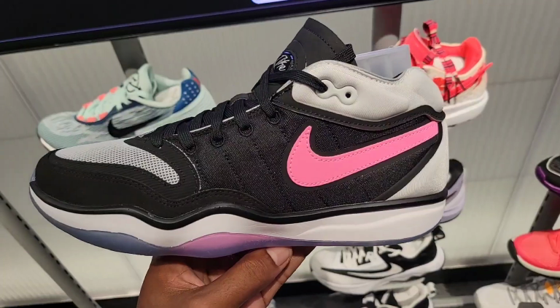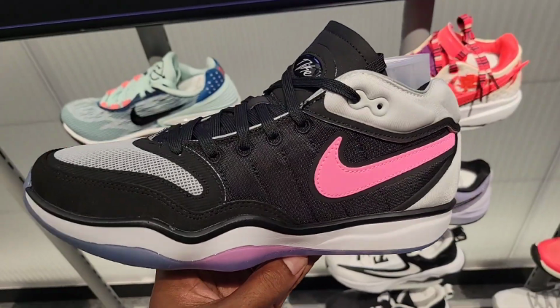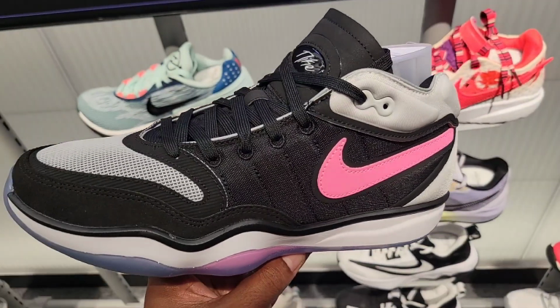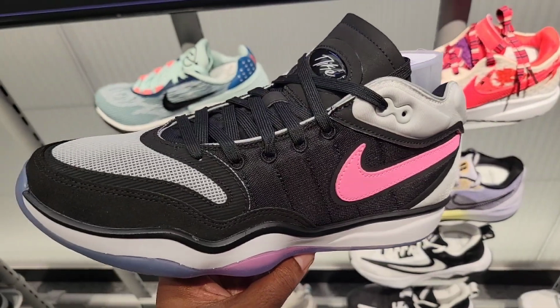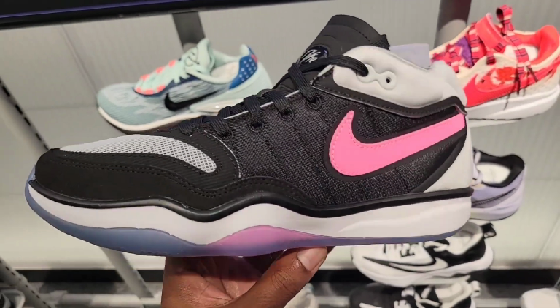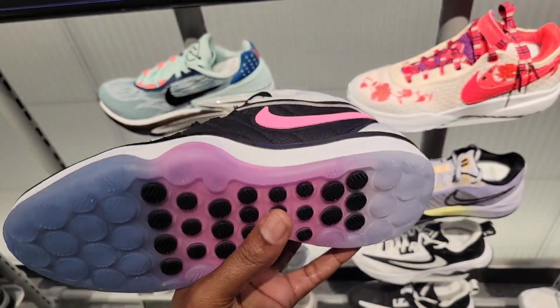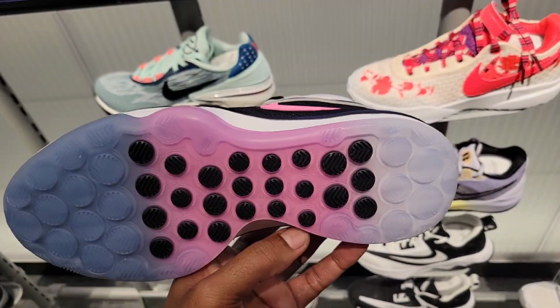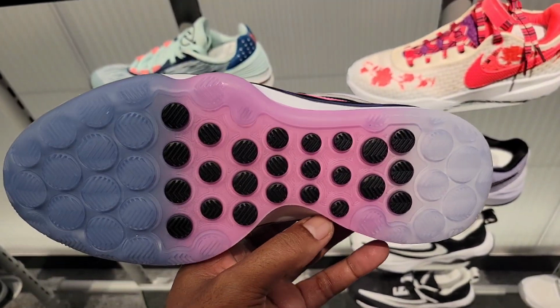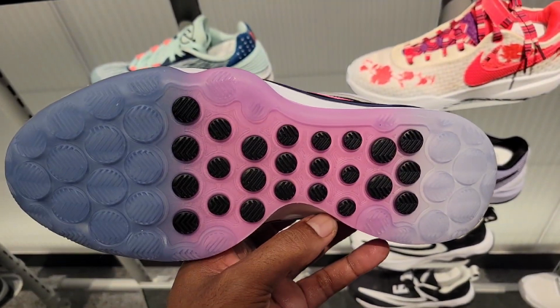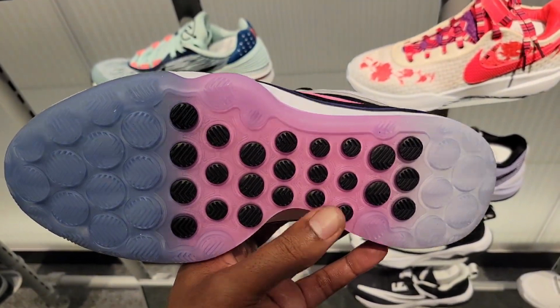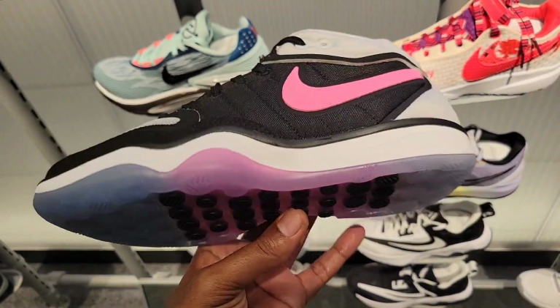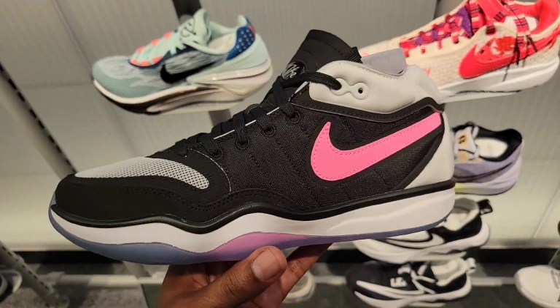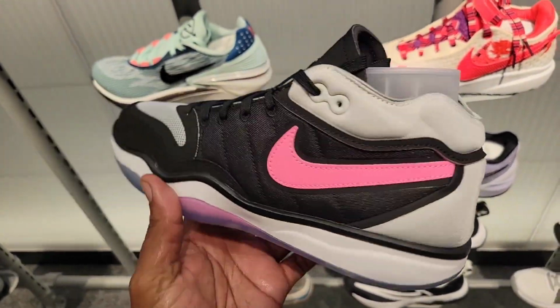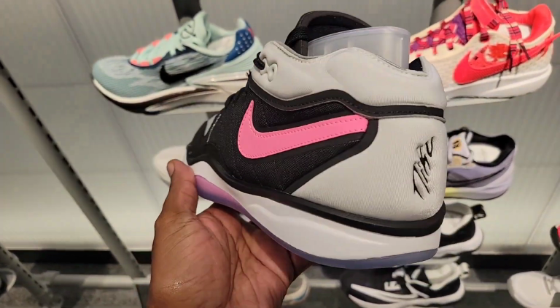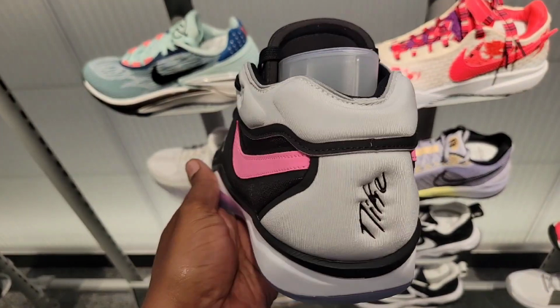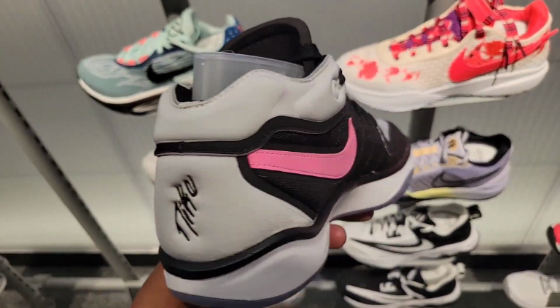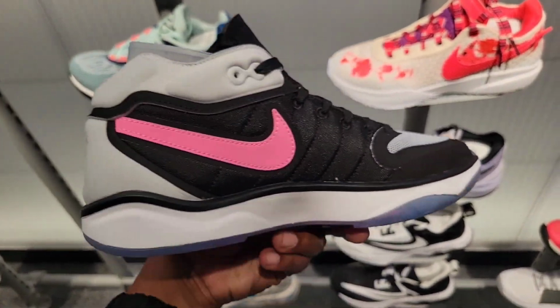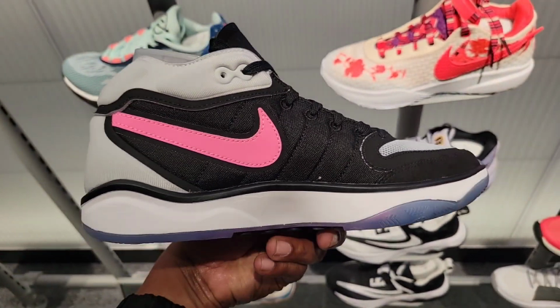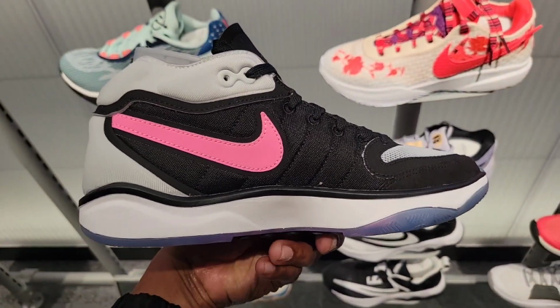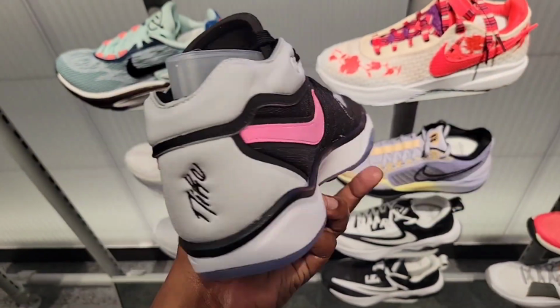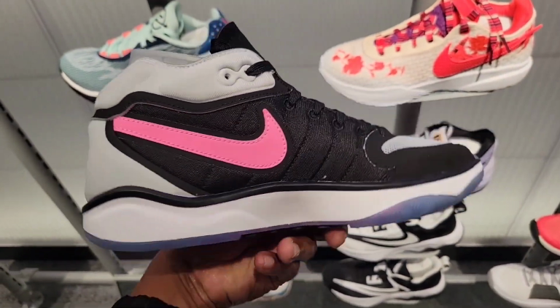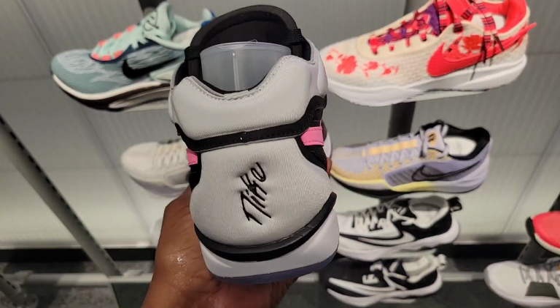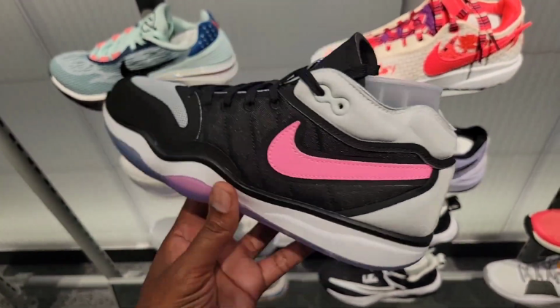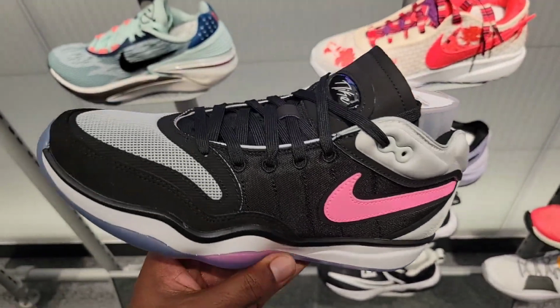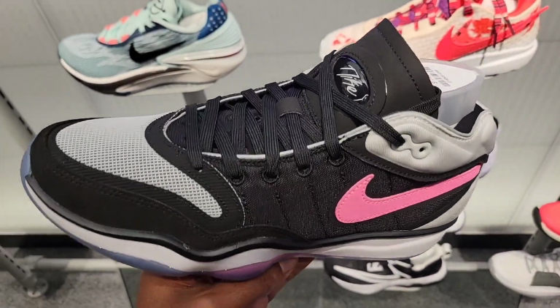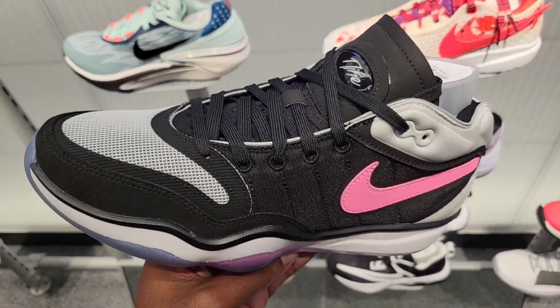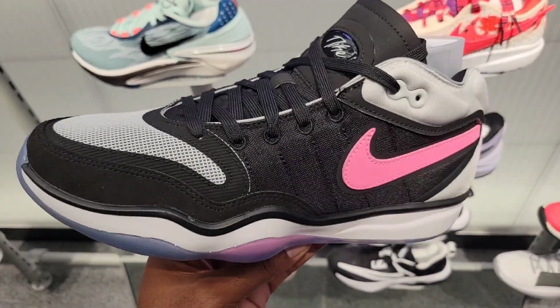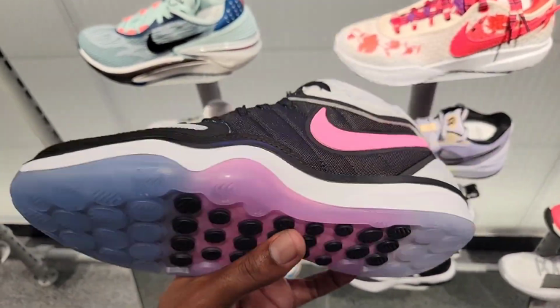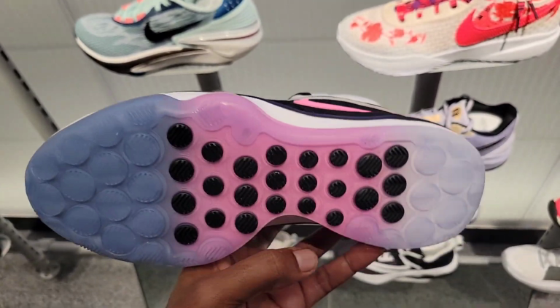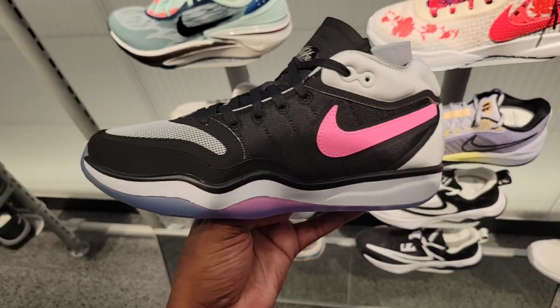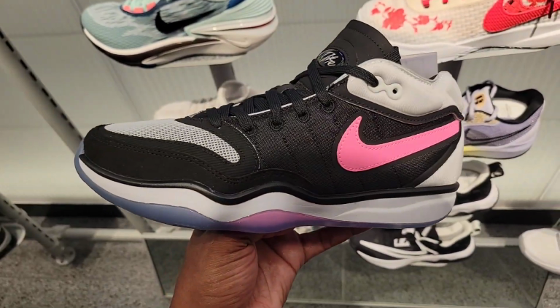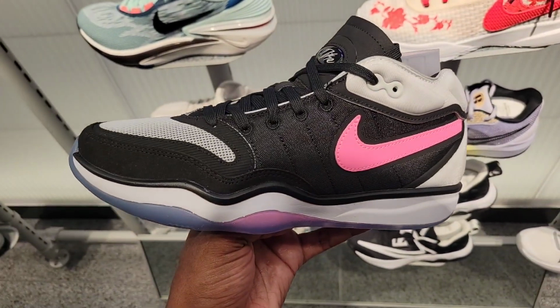This is that new Hustle GT 2 — this colorway is not bad. The shape of the shoe is pretty interesting. I want to see more colorways, but I do like this colorway in hand. What do you guys think about these?